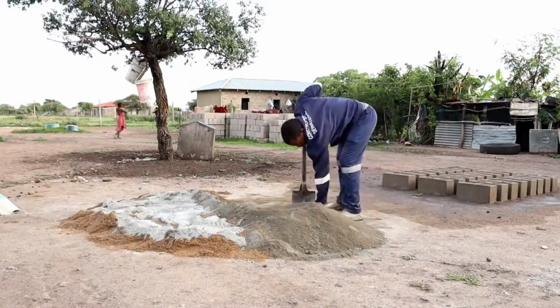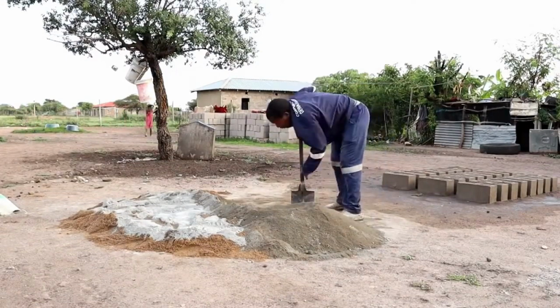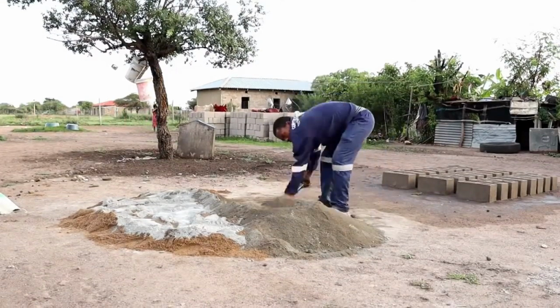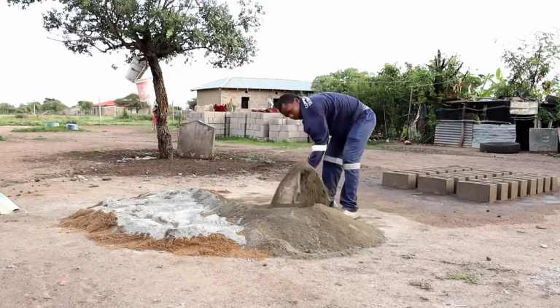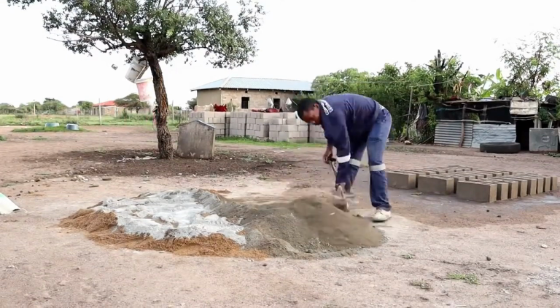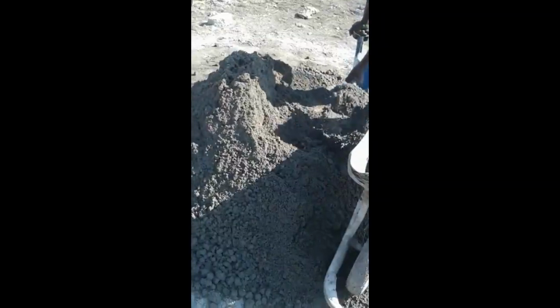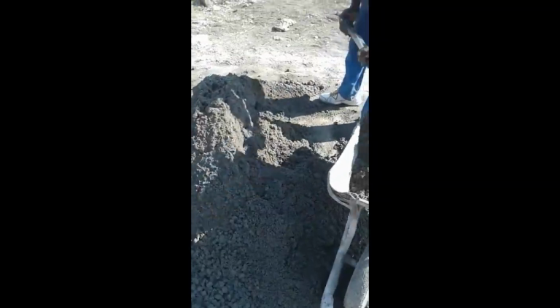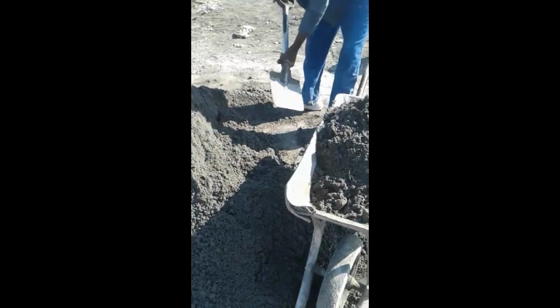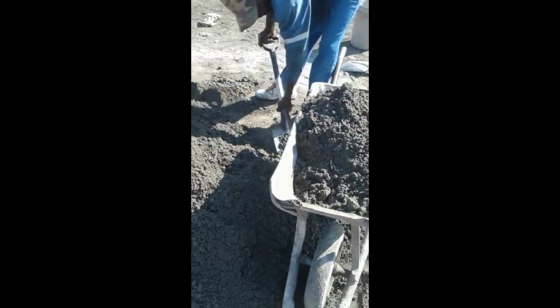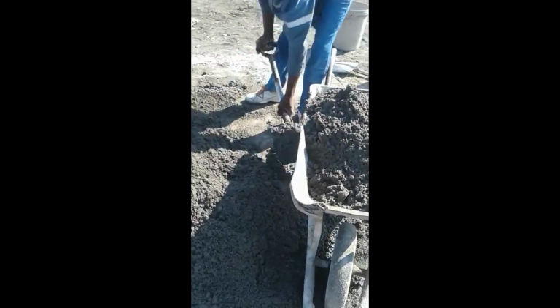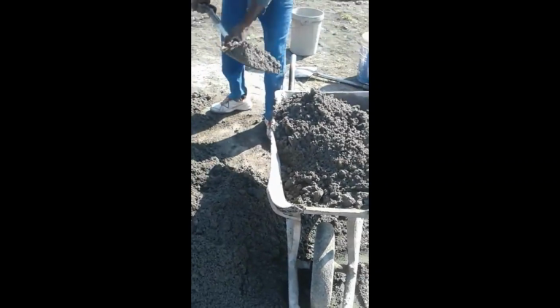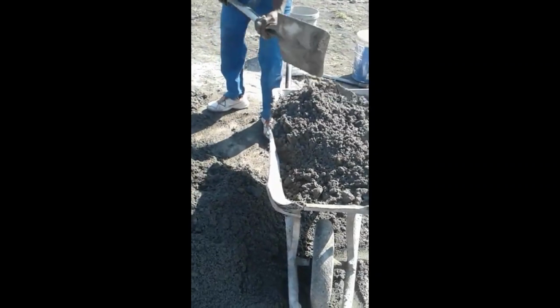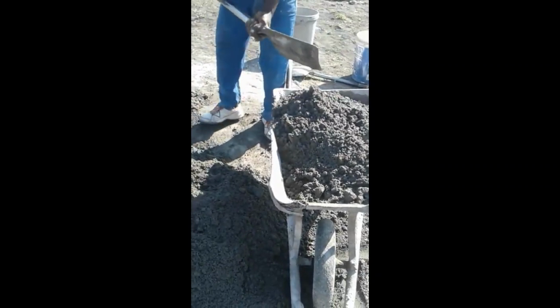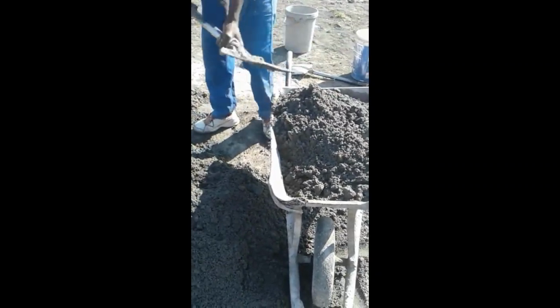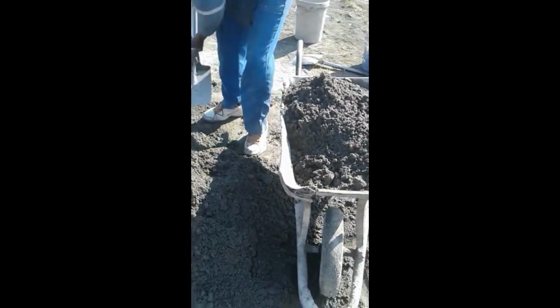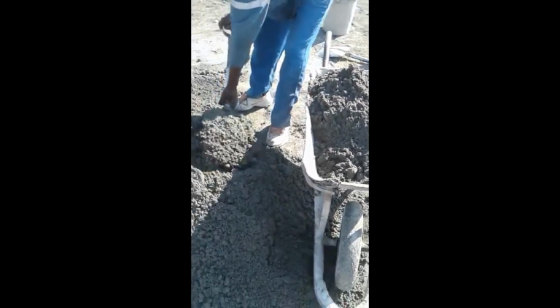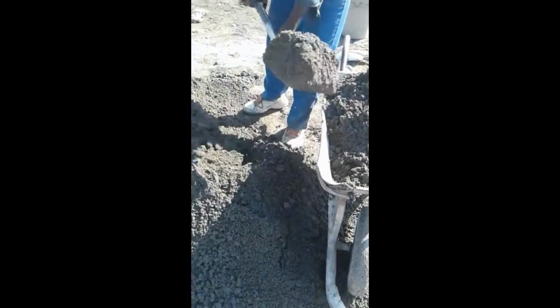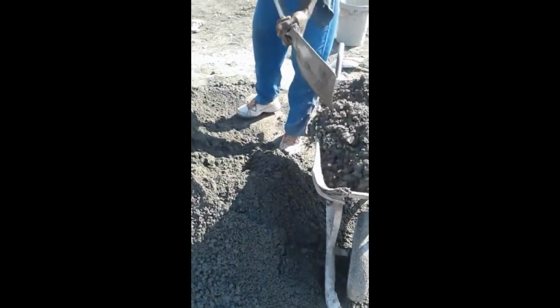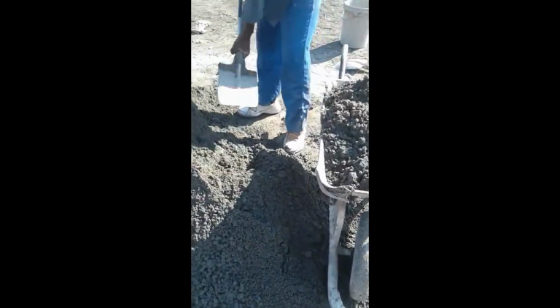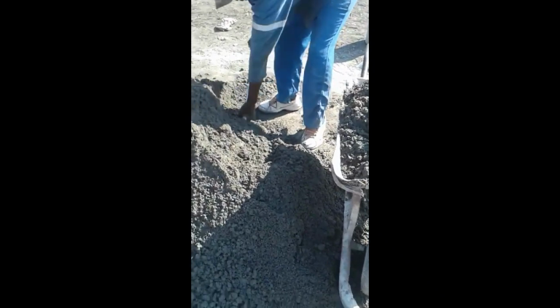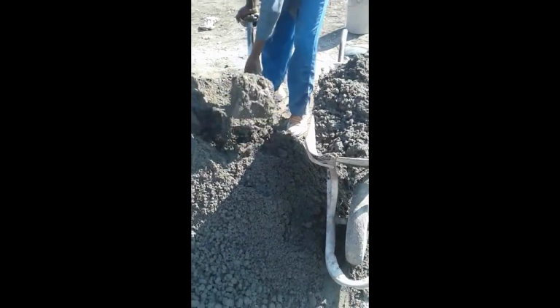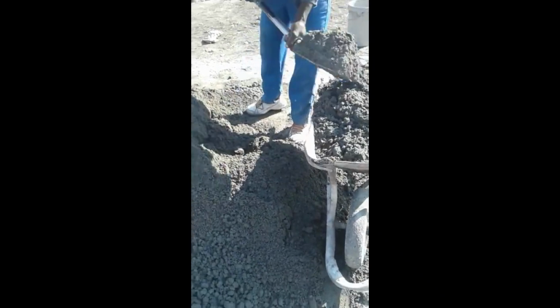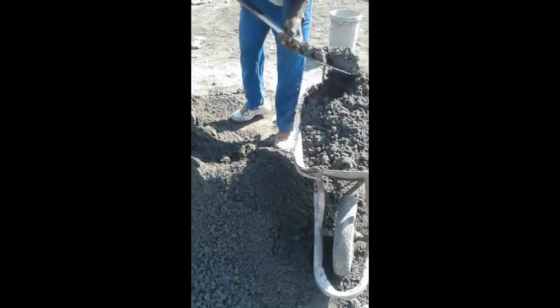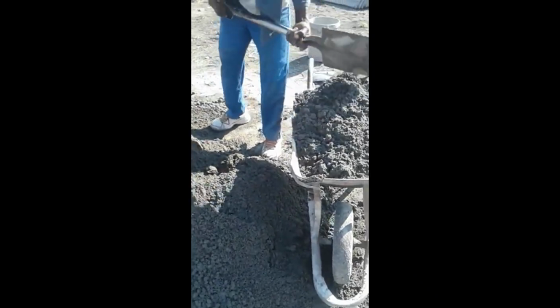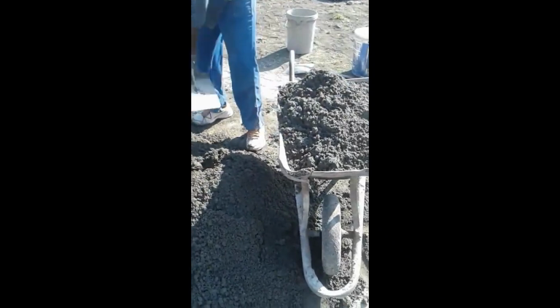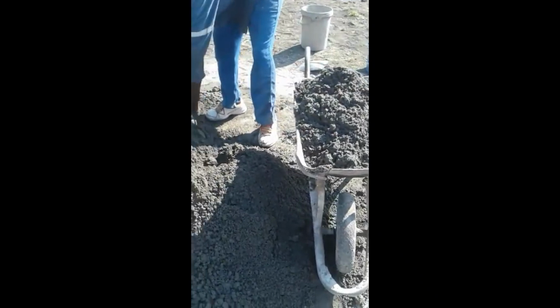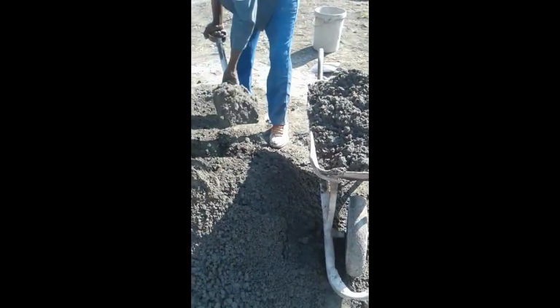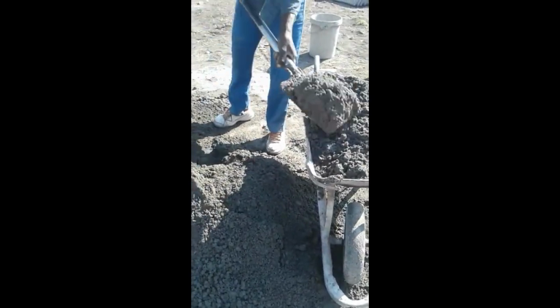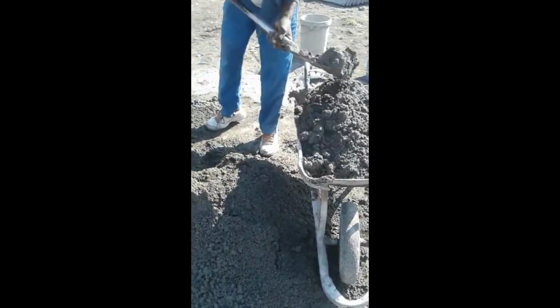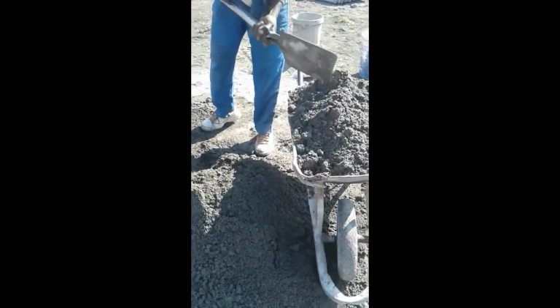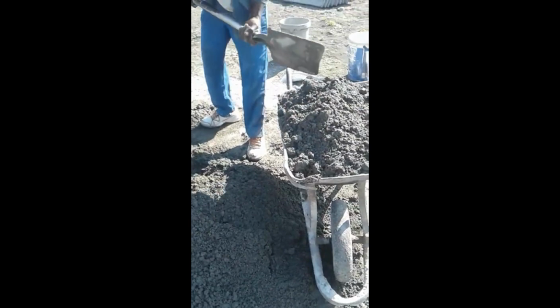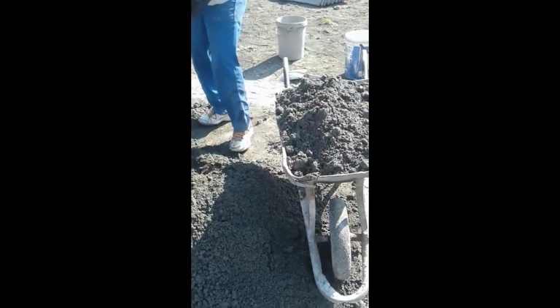Slowly add clean water while continuously mixing. The amount of water should result in a workable consistency. Mix the materials thoroughly until you achieve a homogeneous mixture that is neither too dry nor too wet. This ensures the strongest cement bricks.